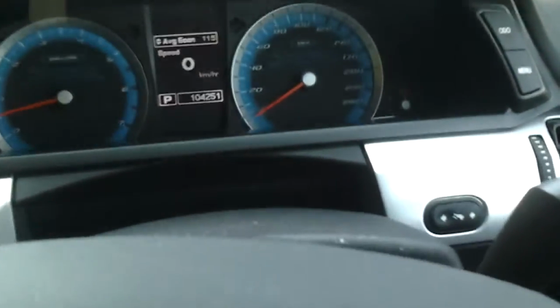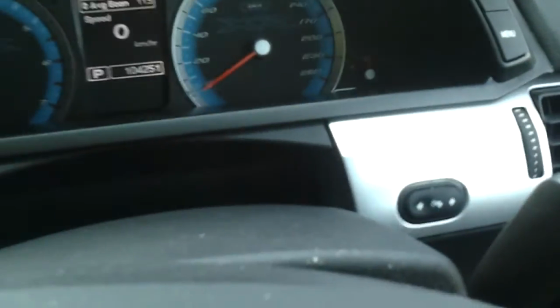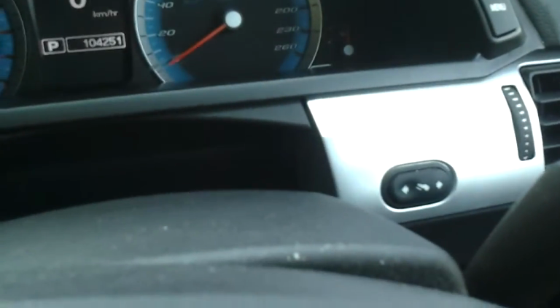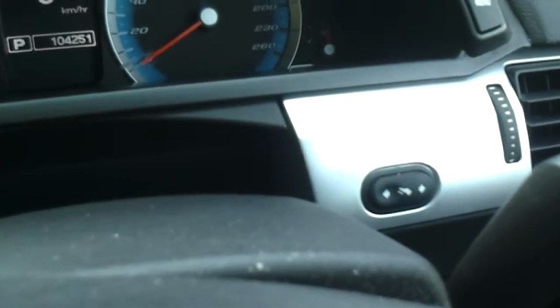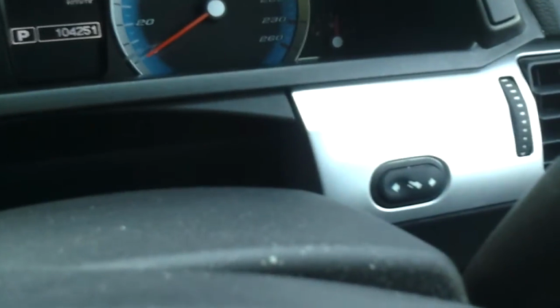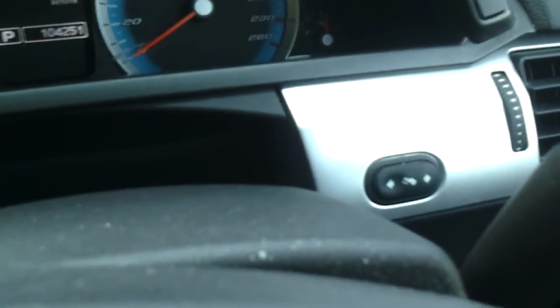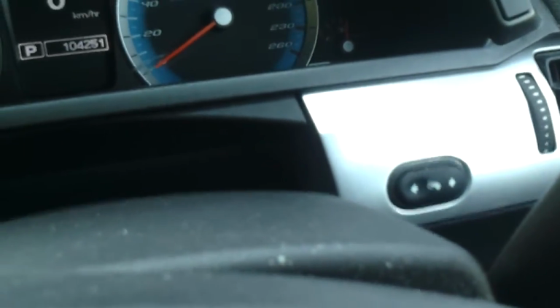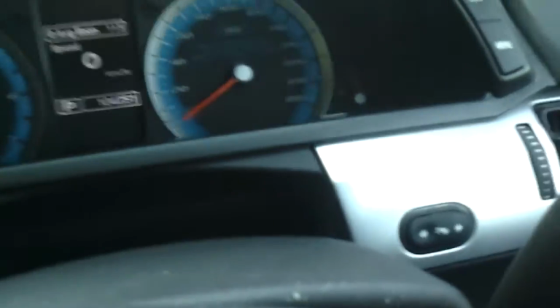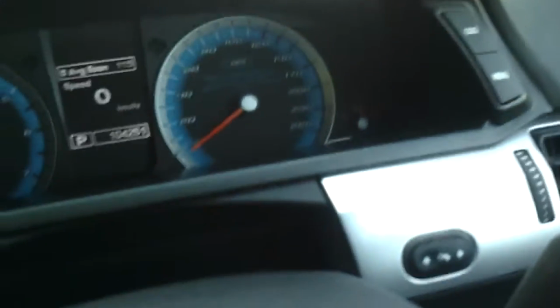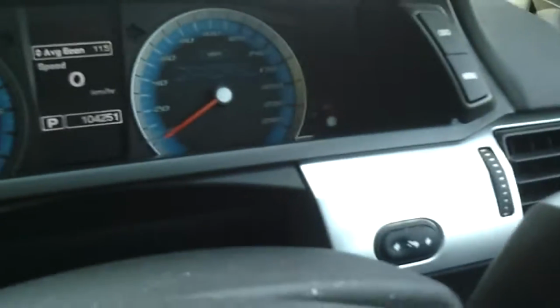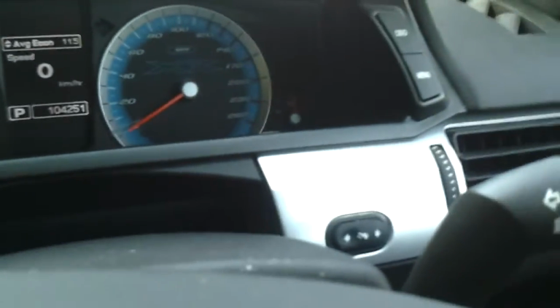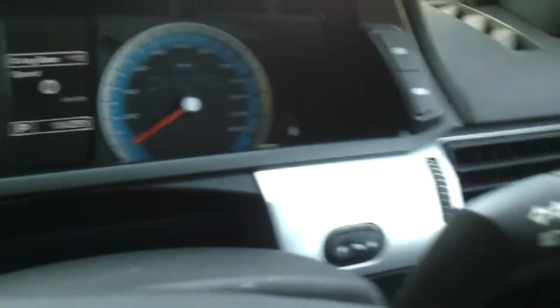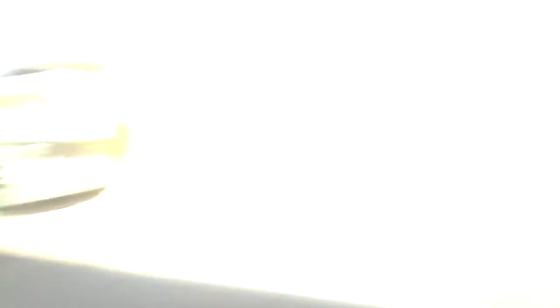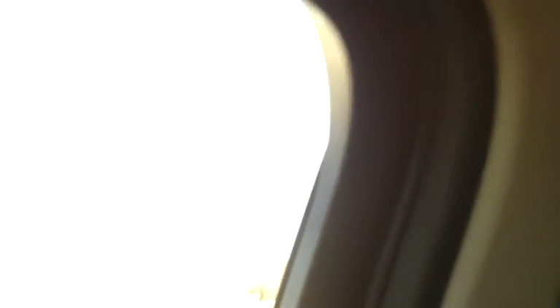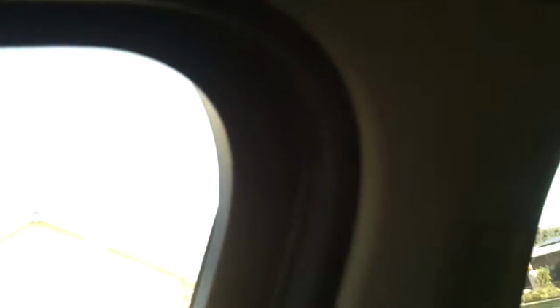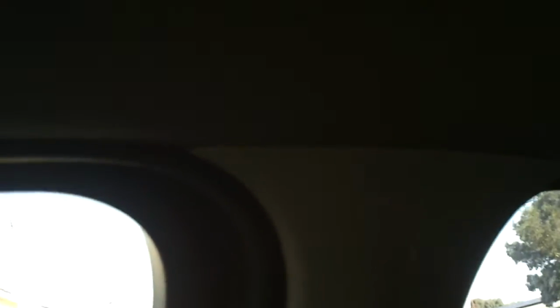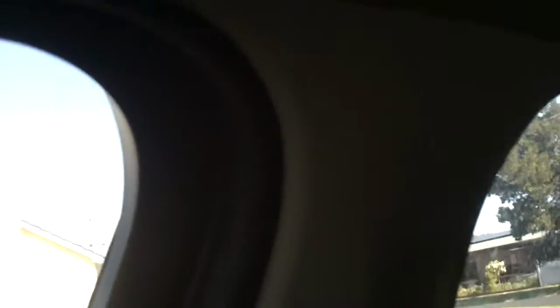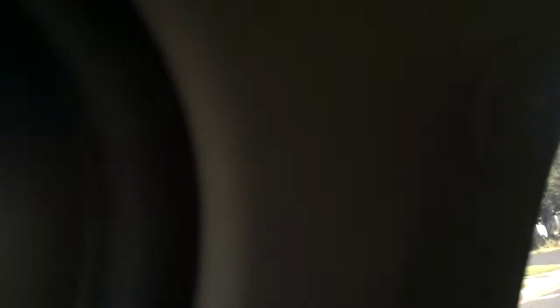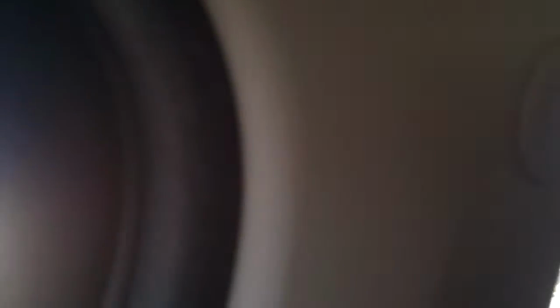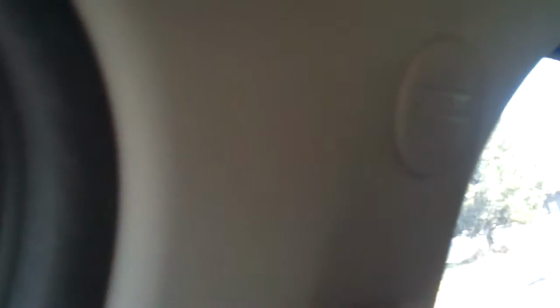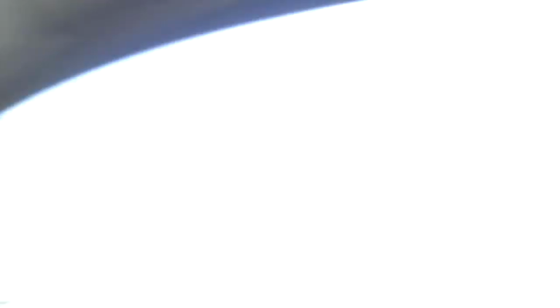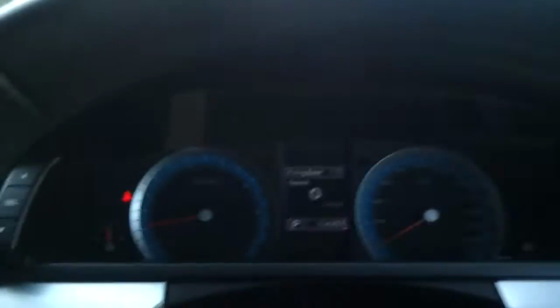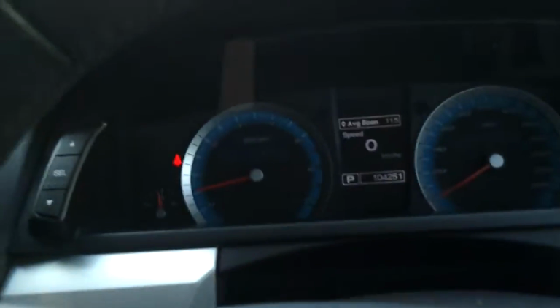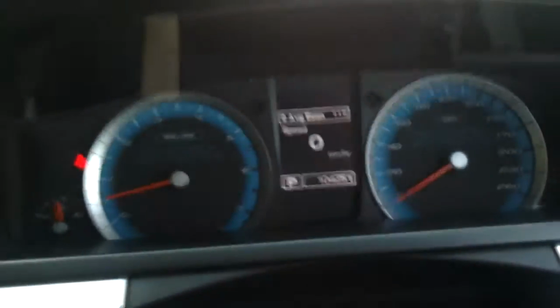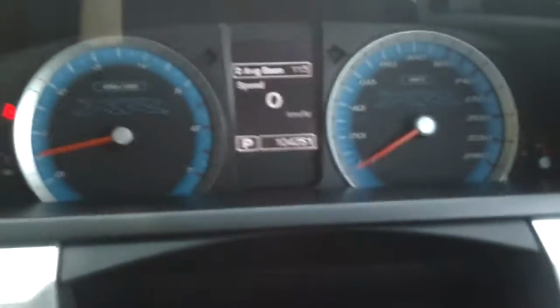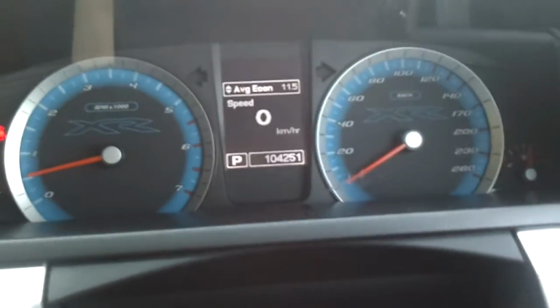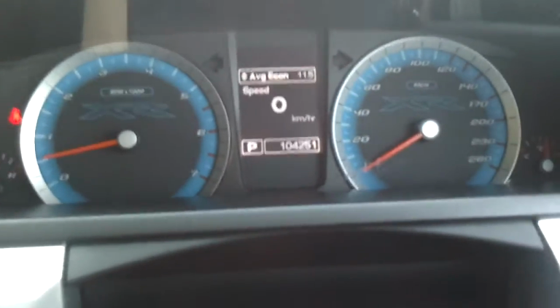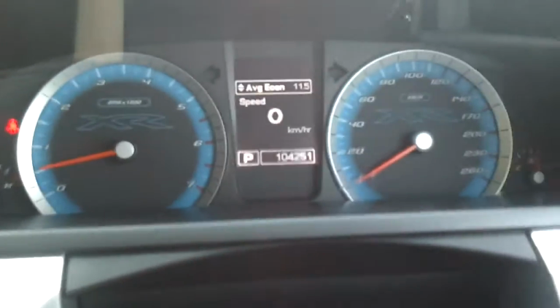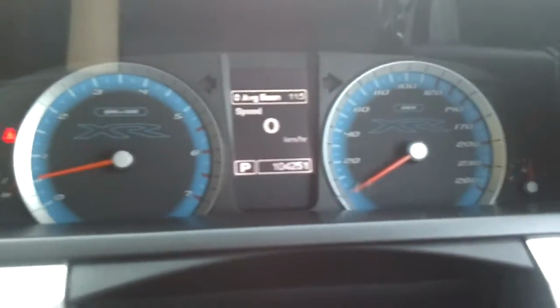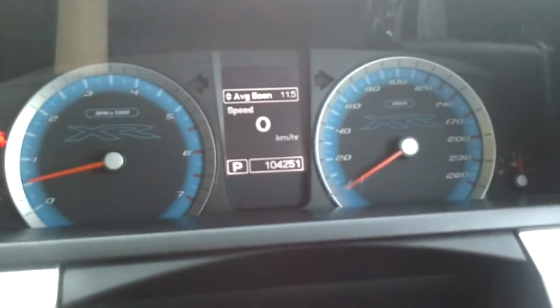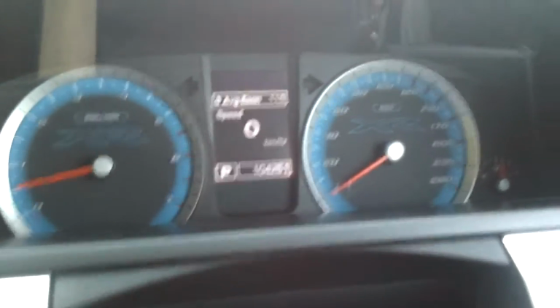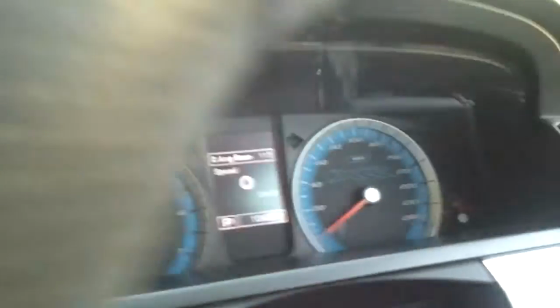We've got adjustable pedals, which all the cop cars in Victoria have. Curtain airbags there. Standard instrument cluster with a calibrated speedo, but it really just looks the same.